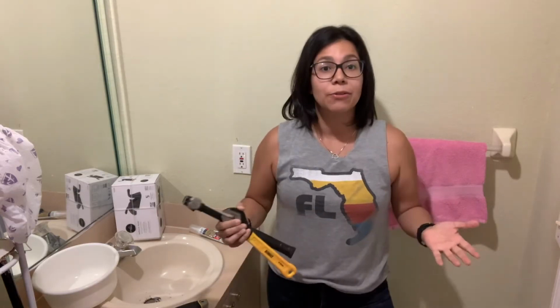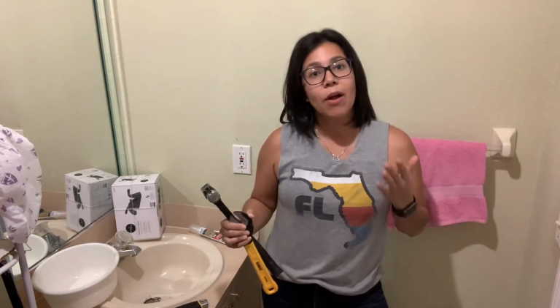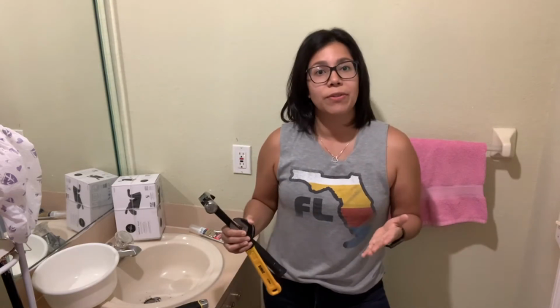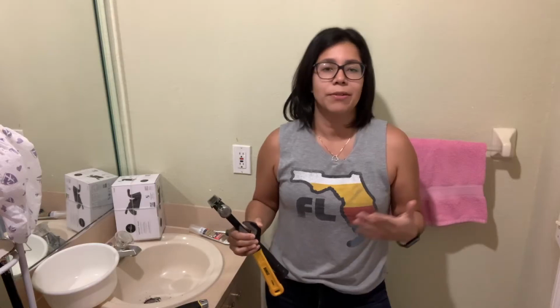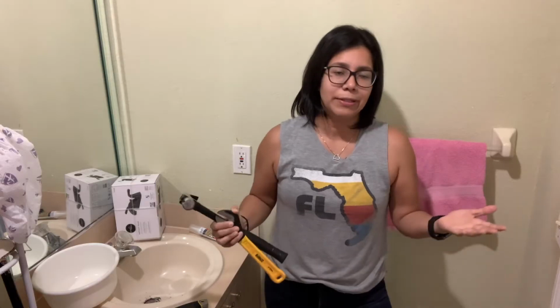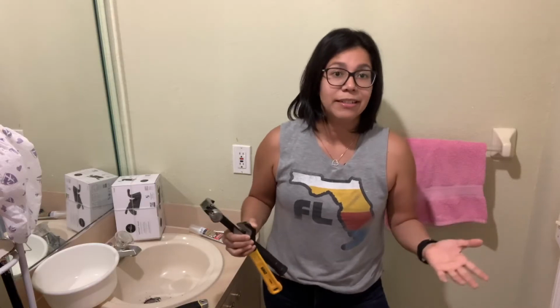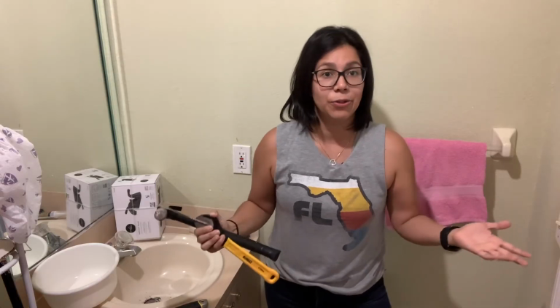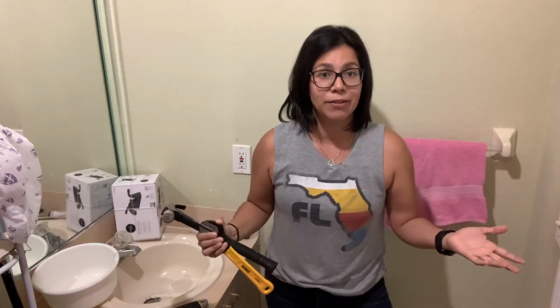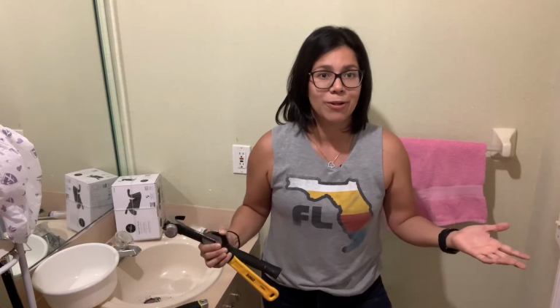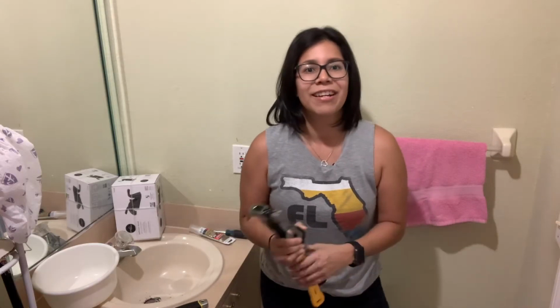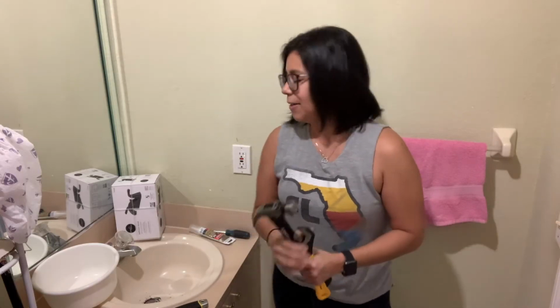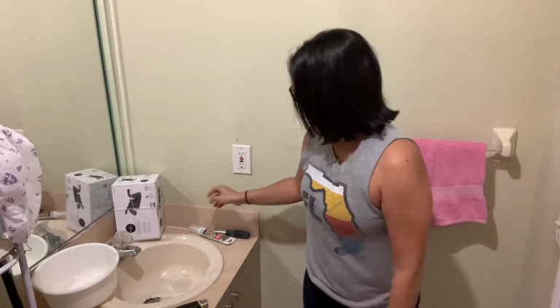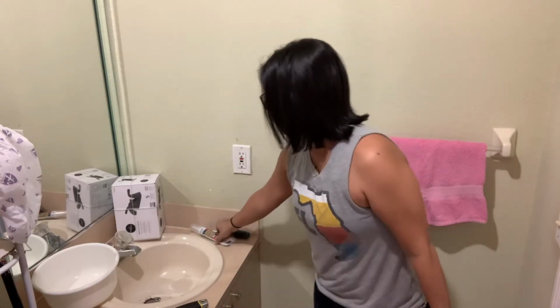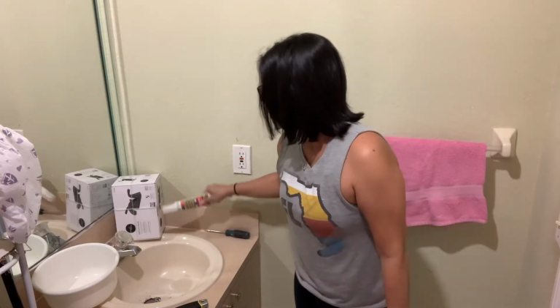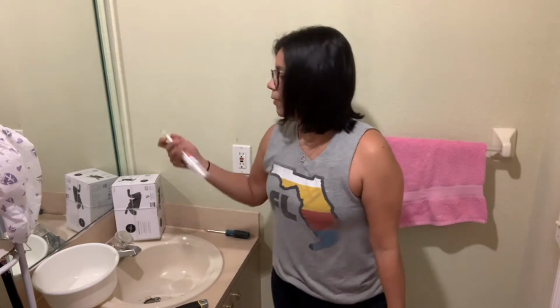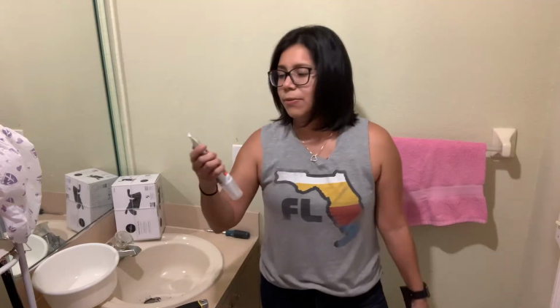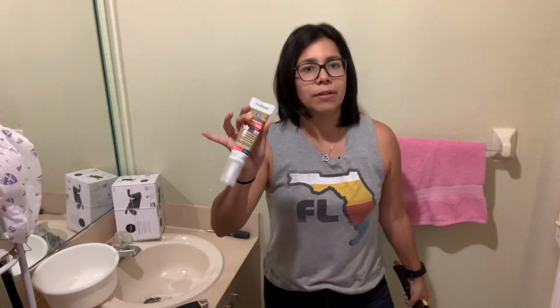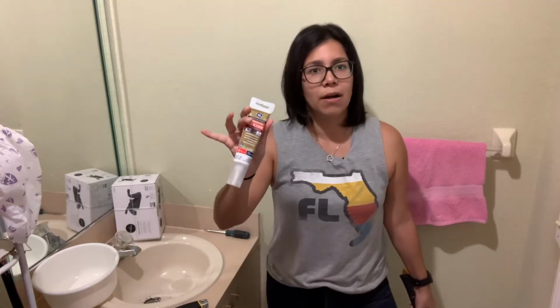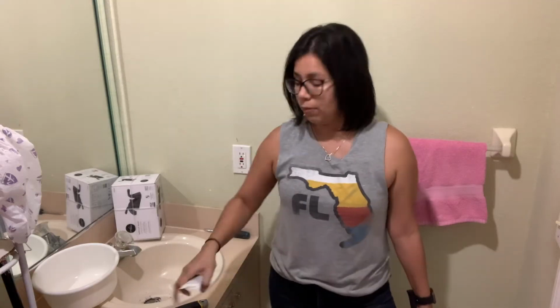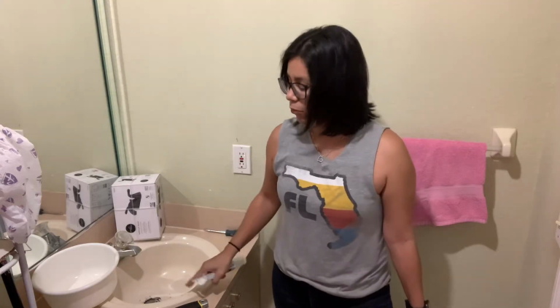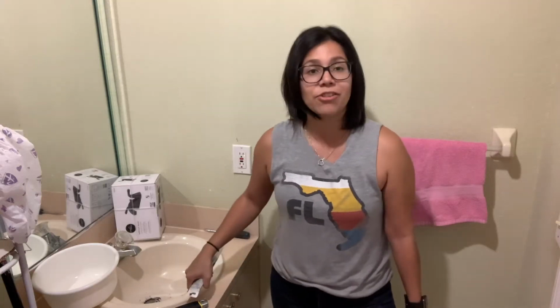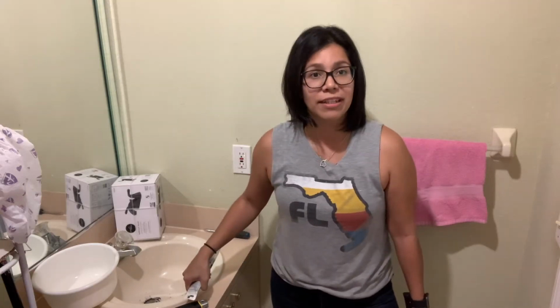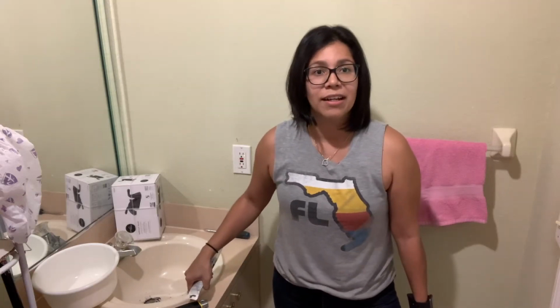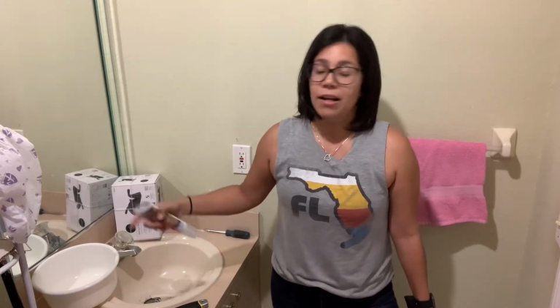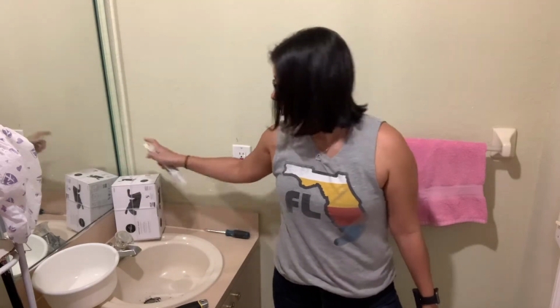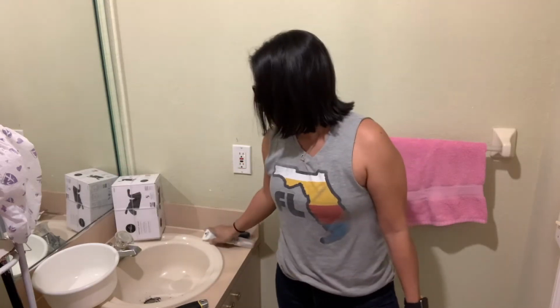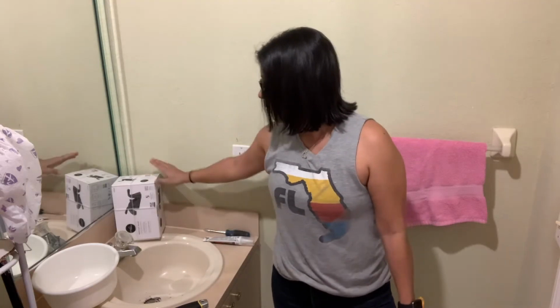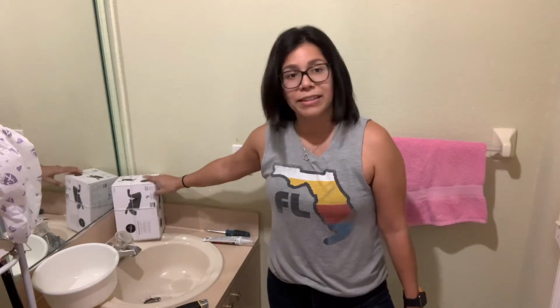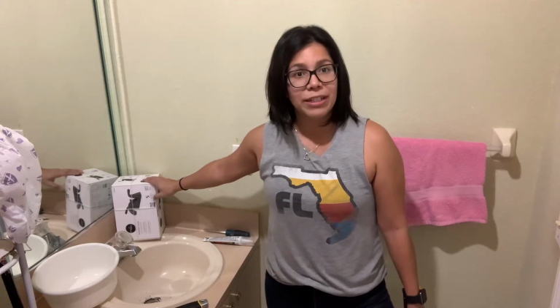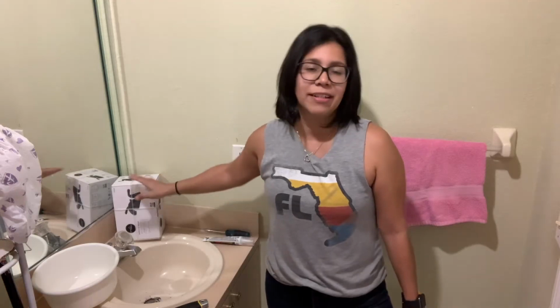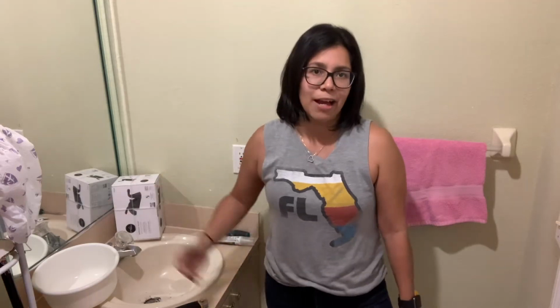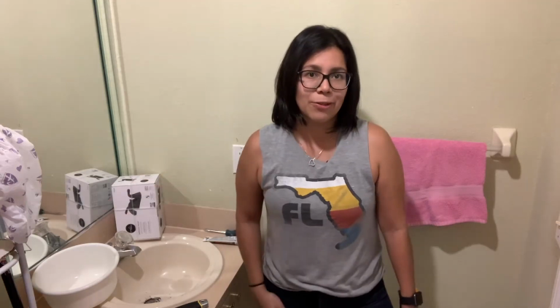Now to install the new sink, you're going to need a new sink, of course, some waterproof silicone caulking to attach the sink, a new faucet and drain, and a towel as well.